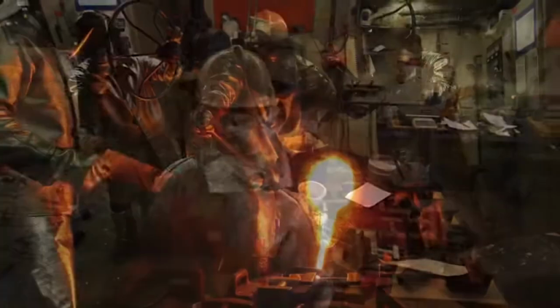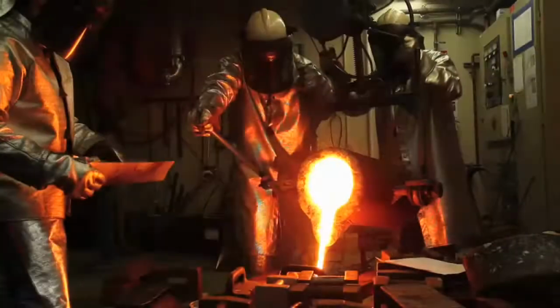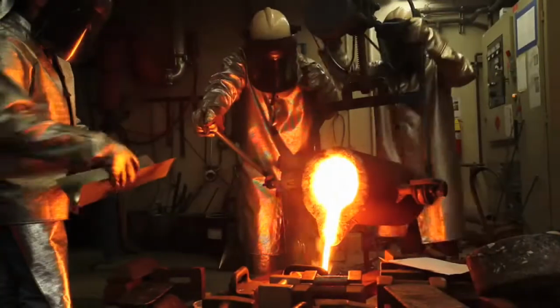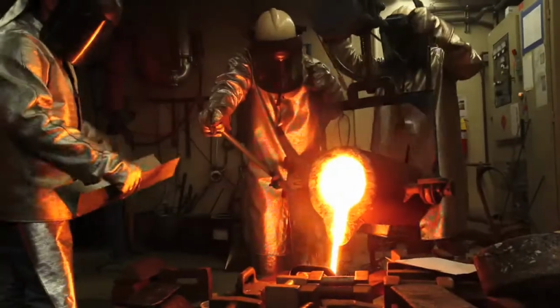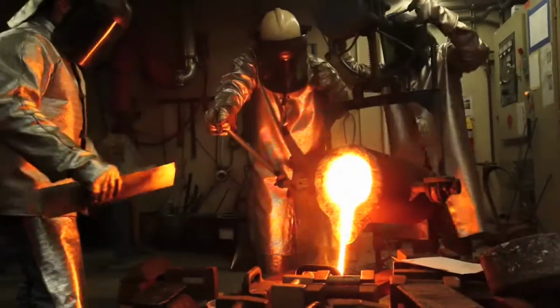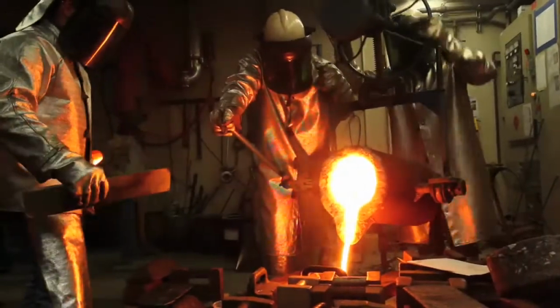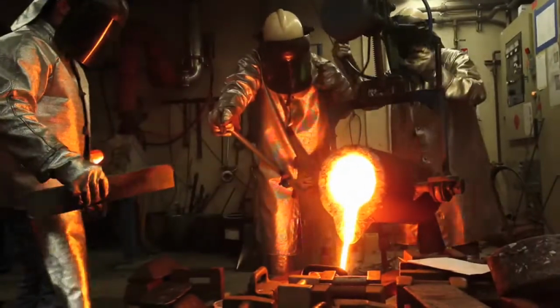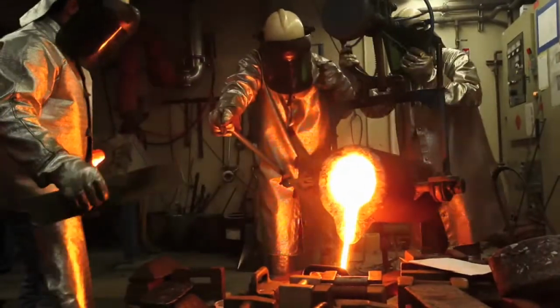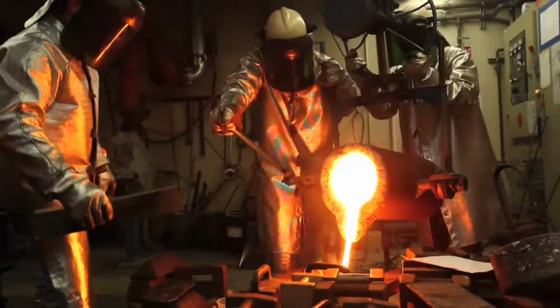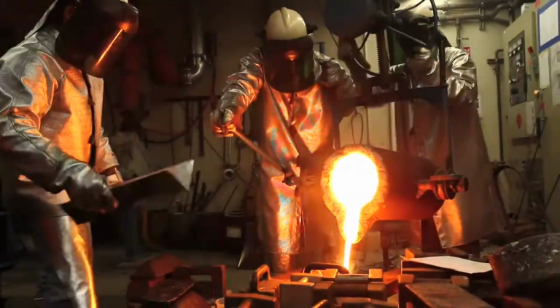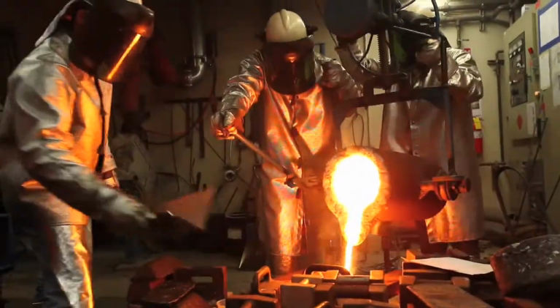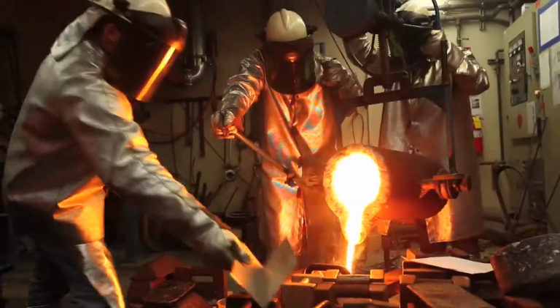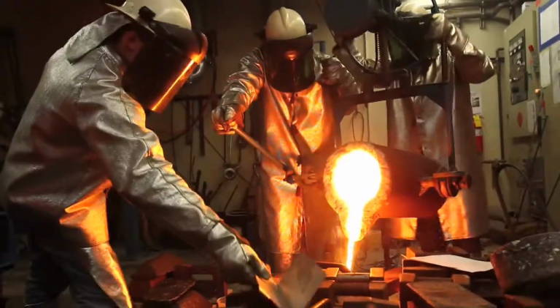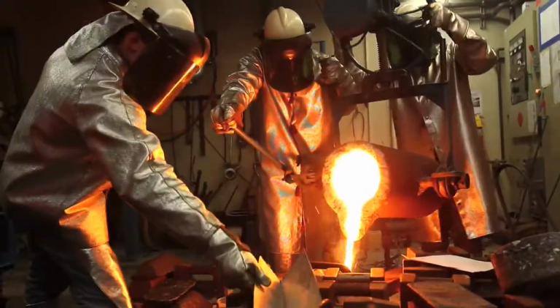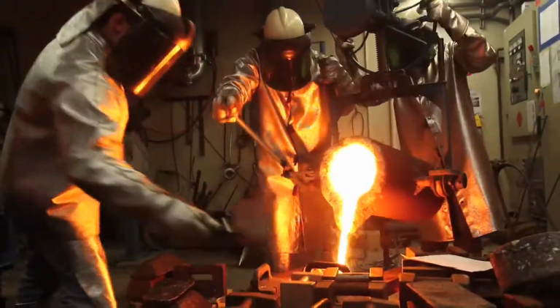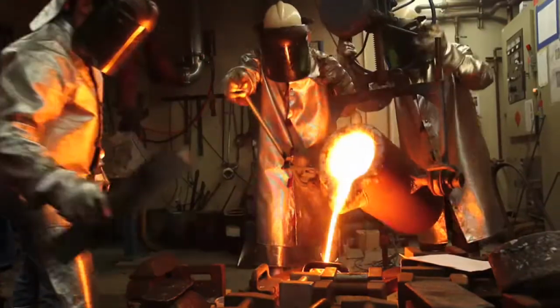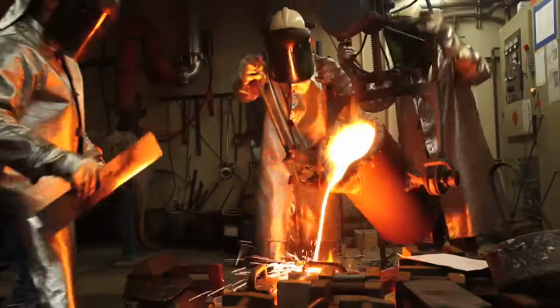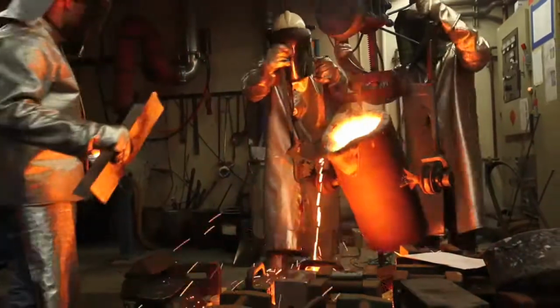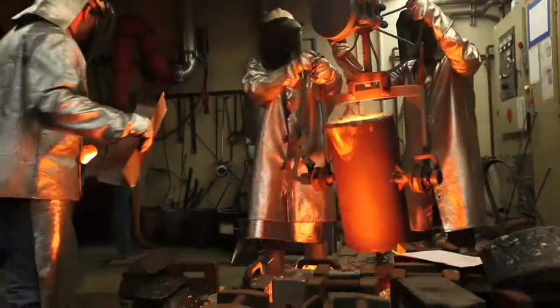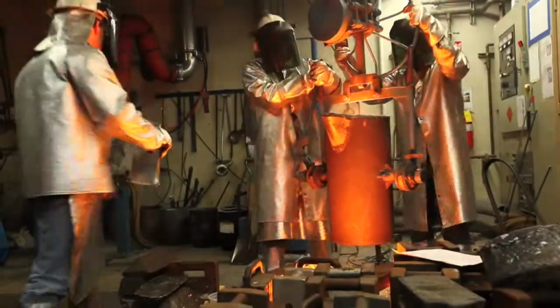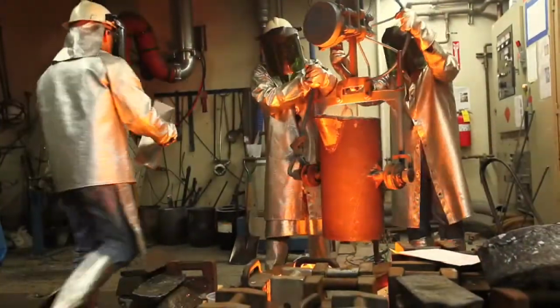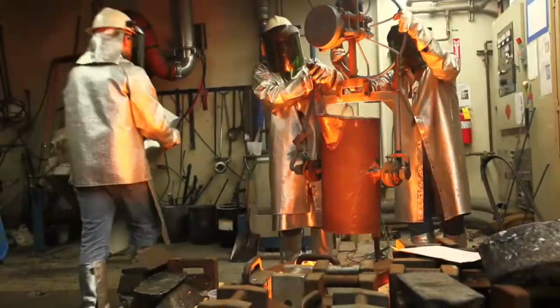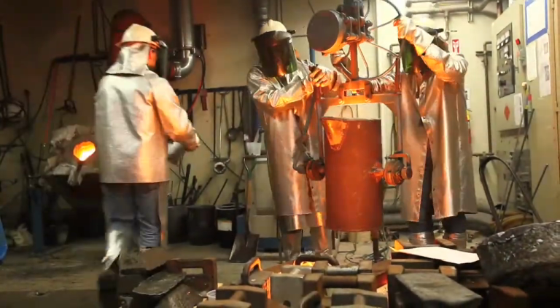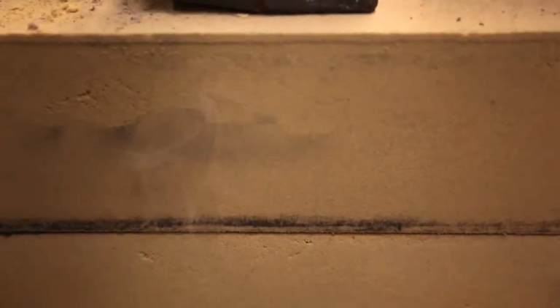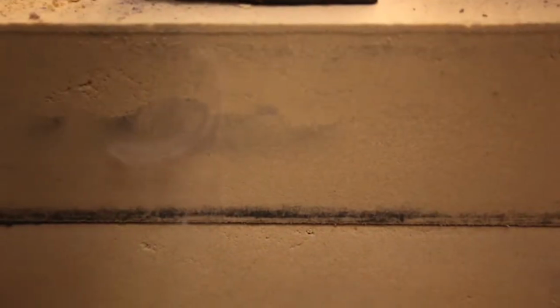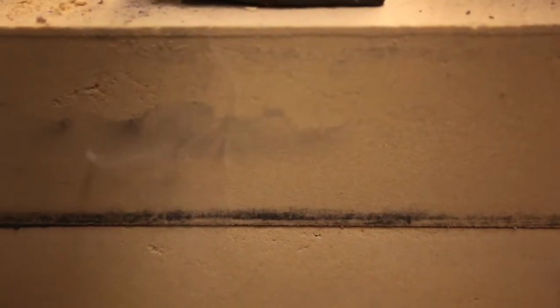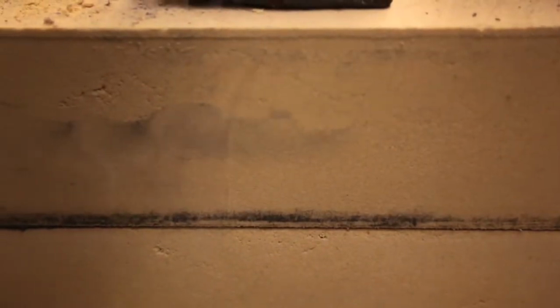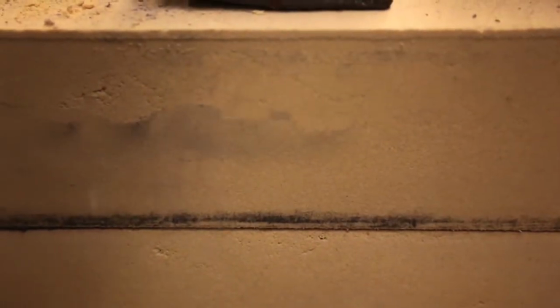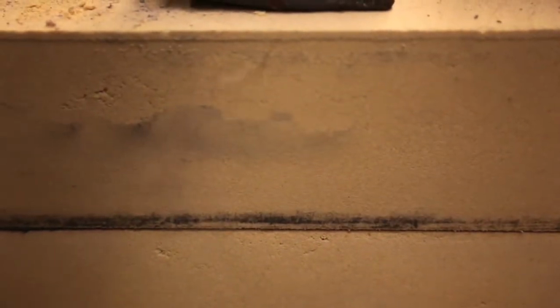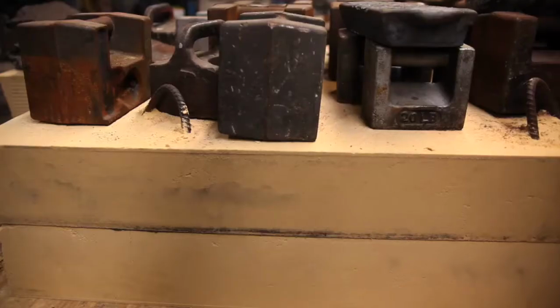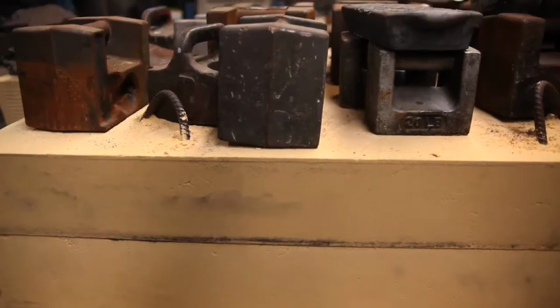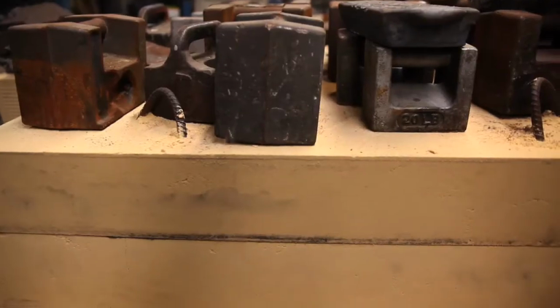The students are excited to see something they made. They can come back years from now and say I had a part in making that.